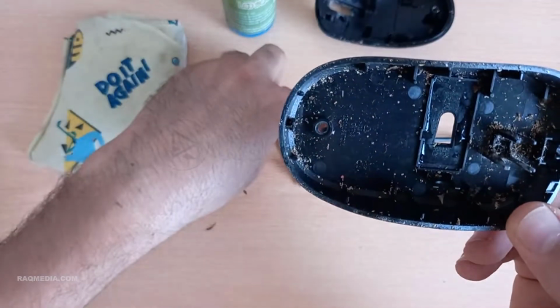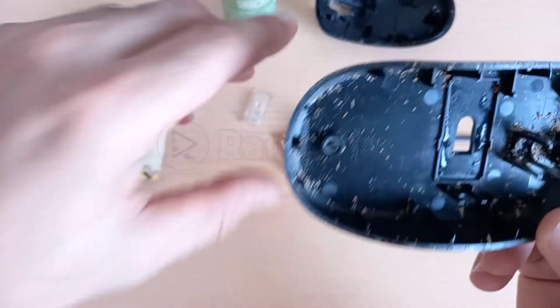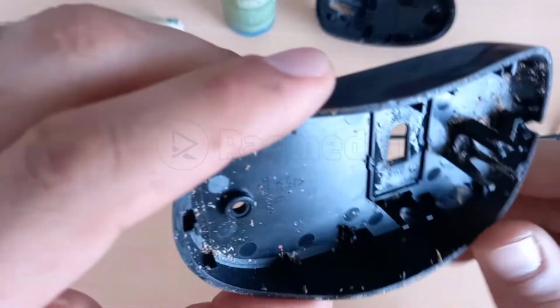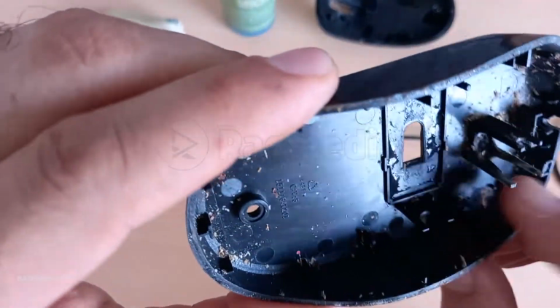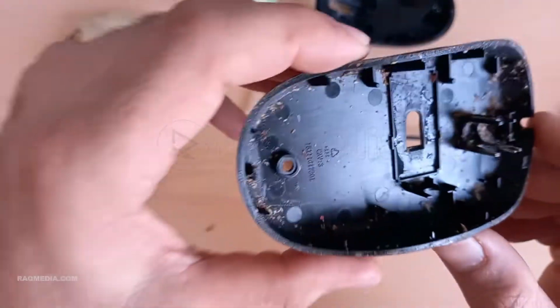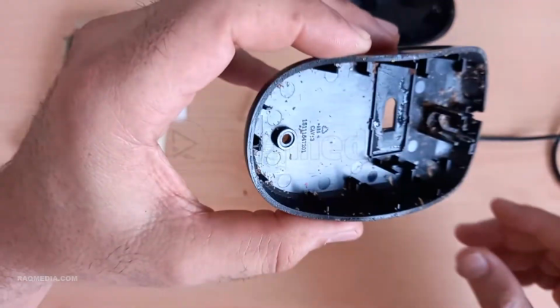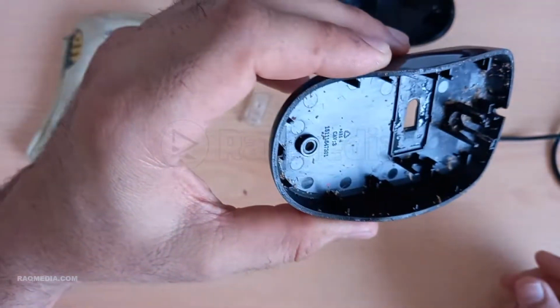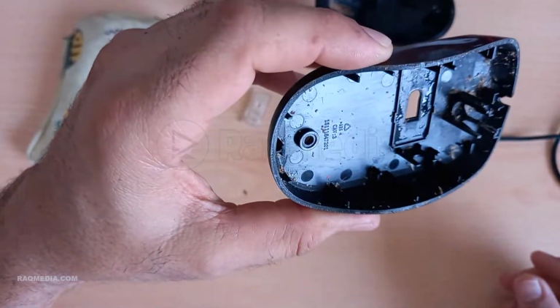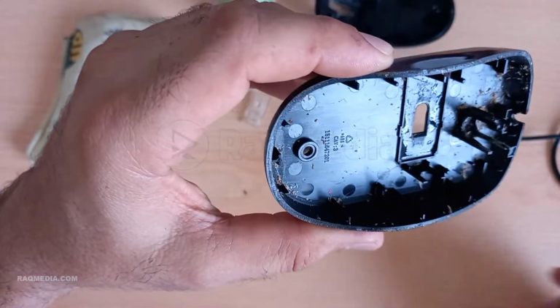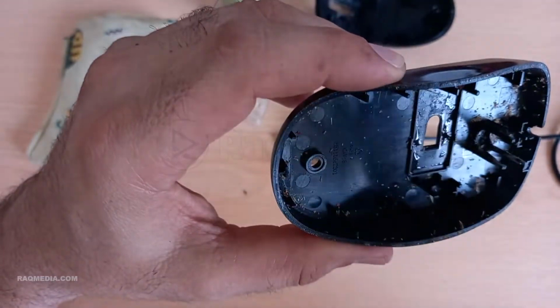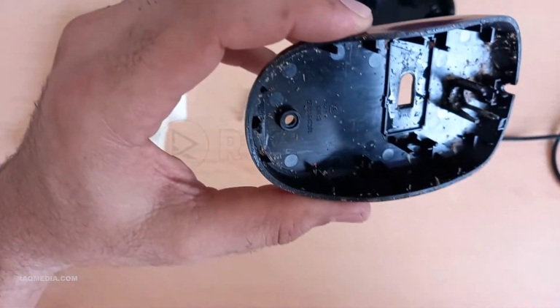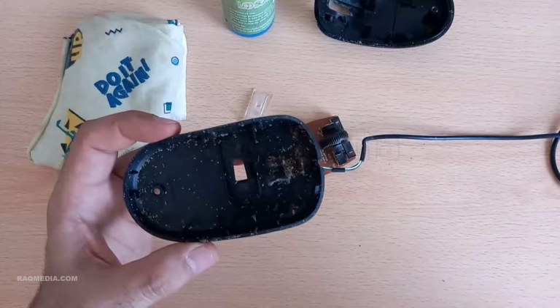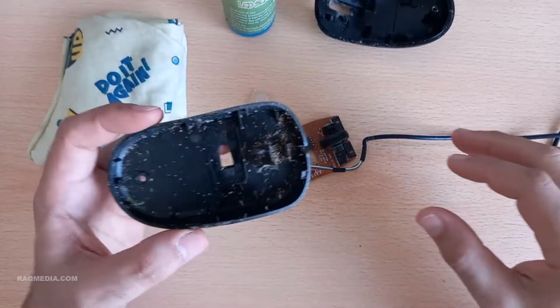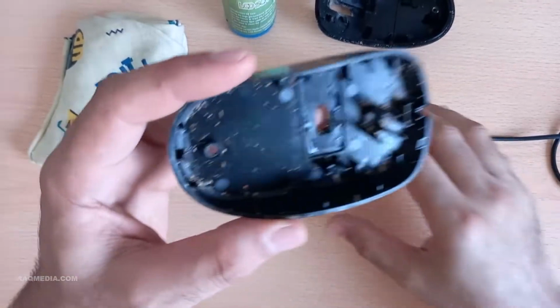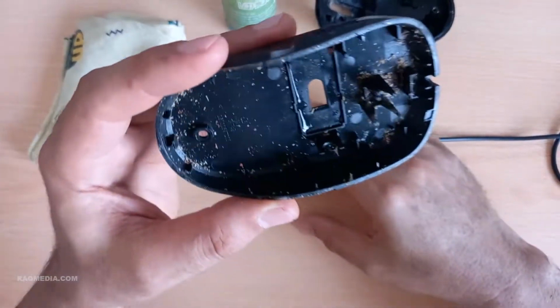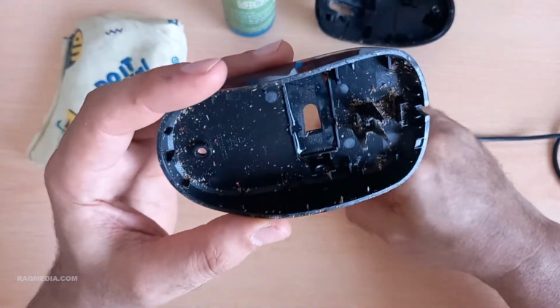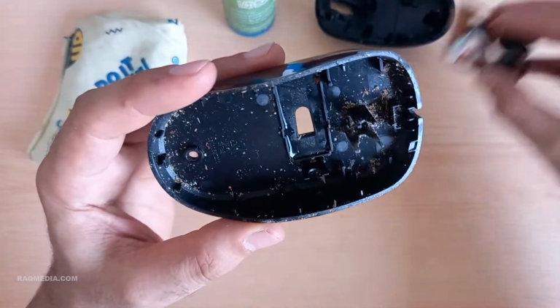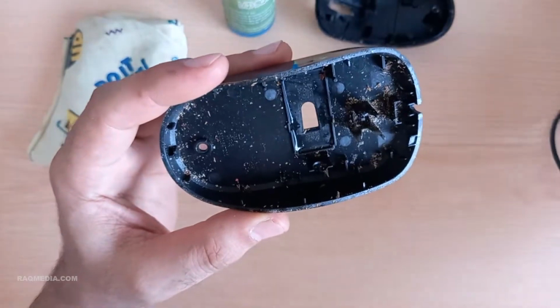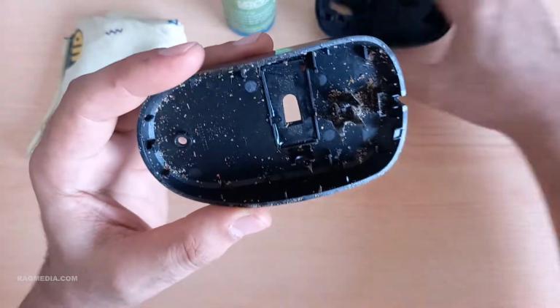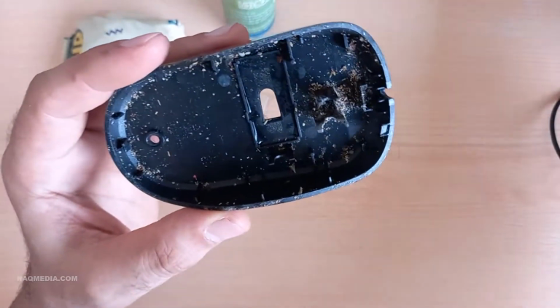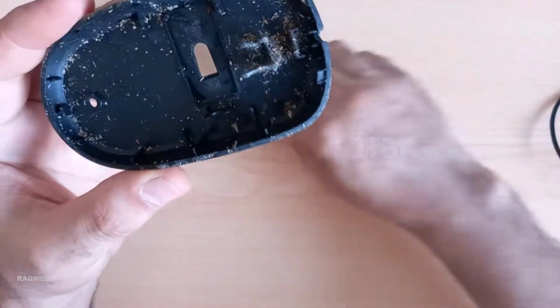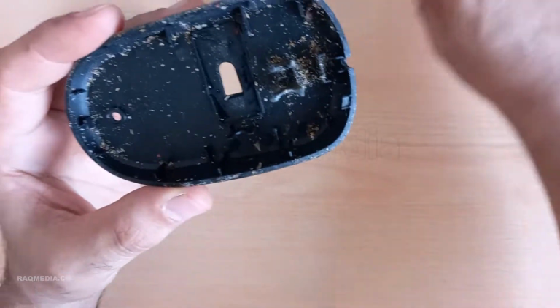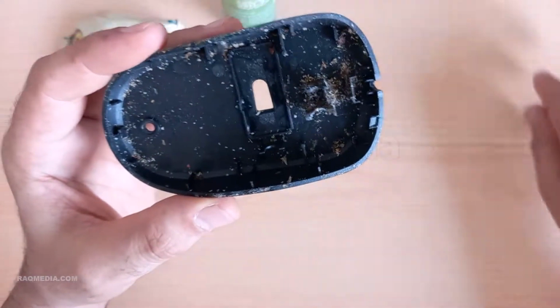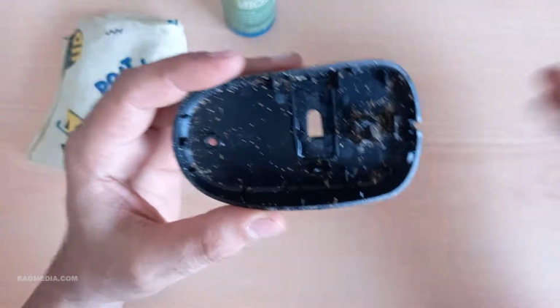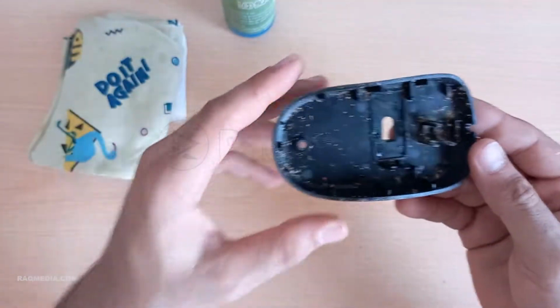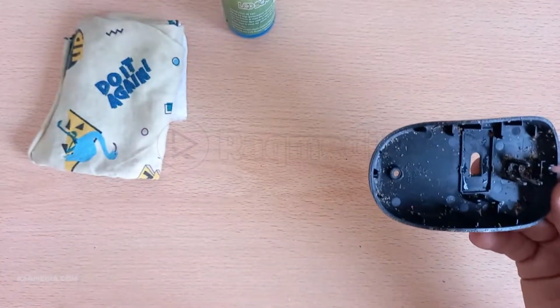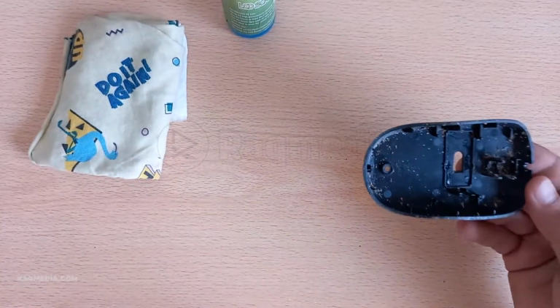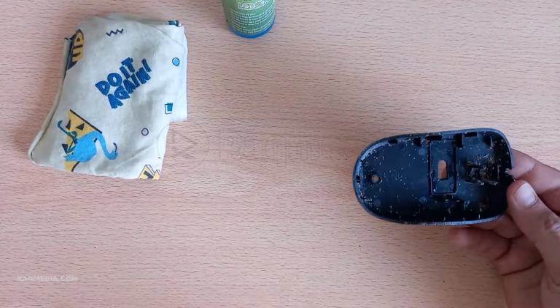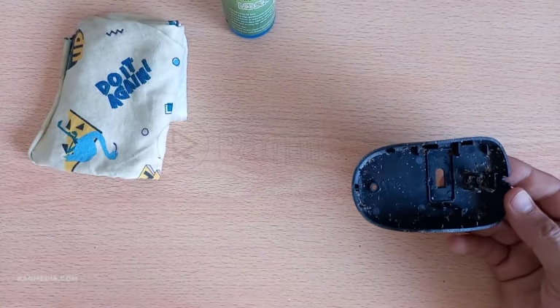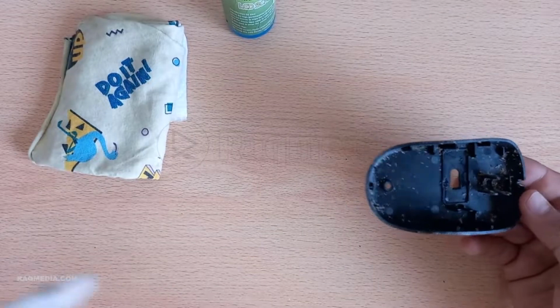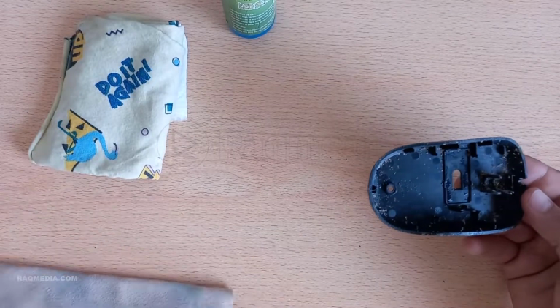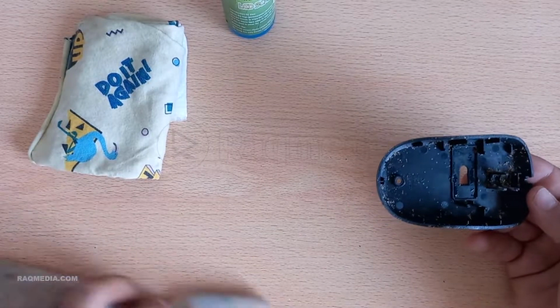If the scroll wheel is removable, you can carefully take it out and give it a thorough cleaning with a cotton swab dipped in rubbing alcohol. As for the other components, use a soft brush or another can of compressed air to gently remove any dirt. Be cautious not to touch any sensitive electronic parts.